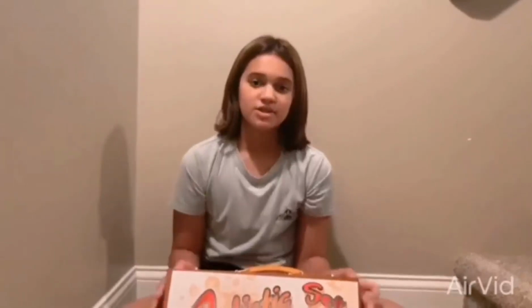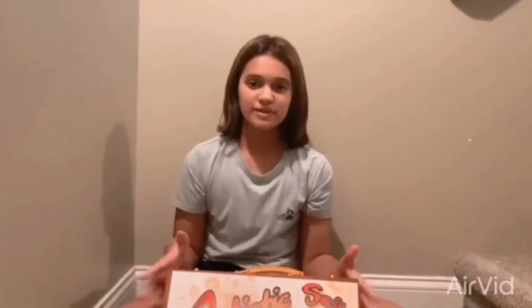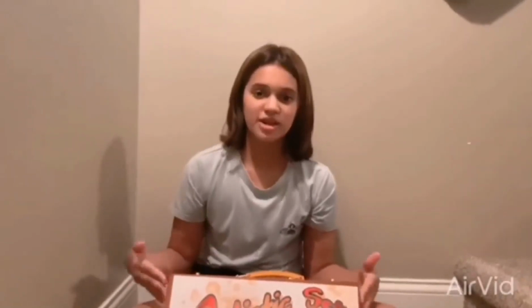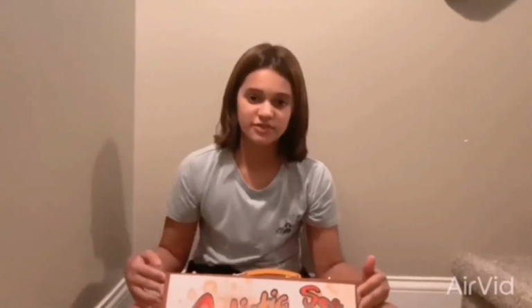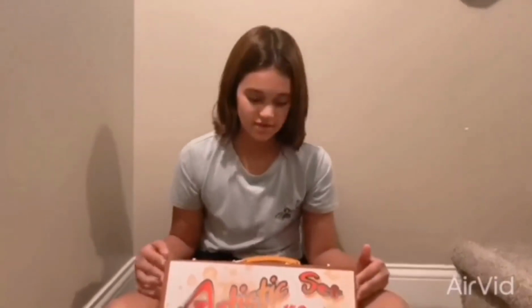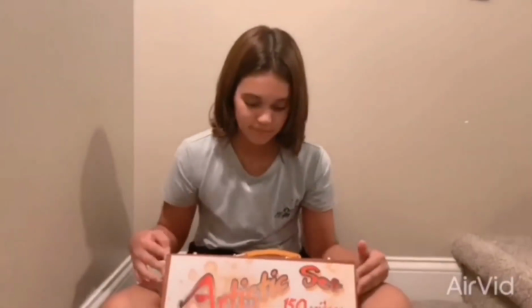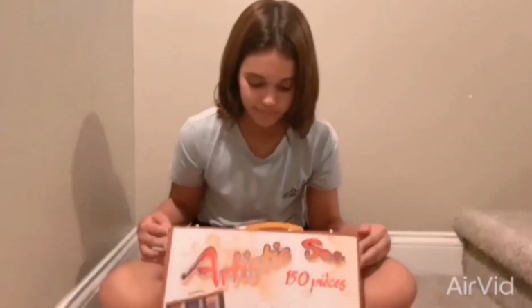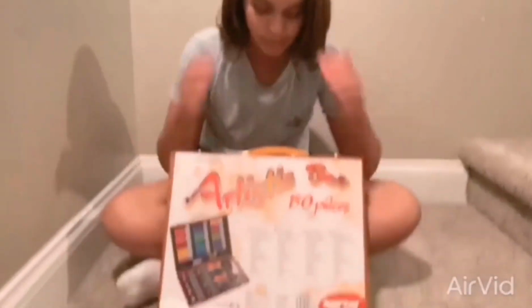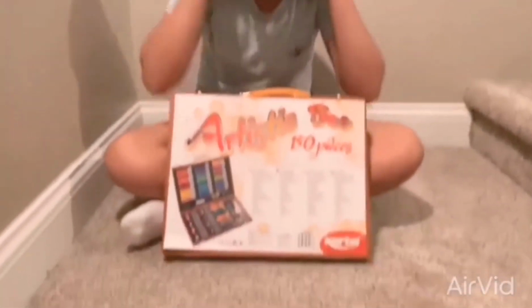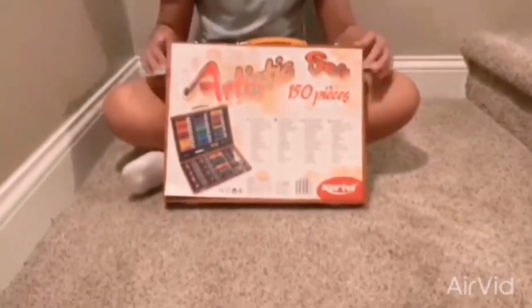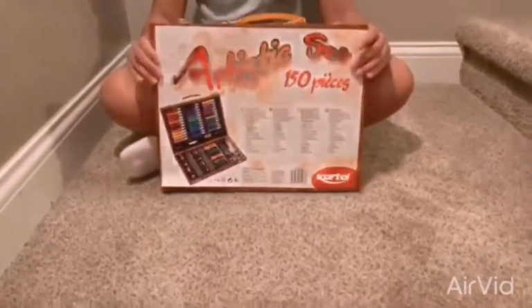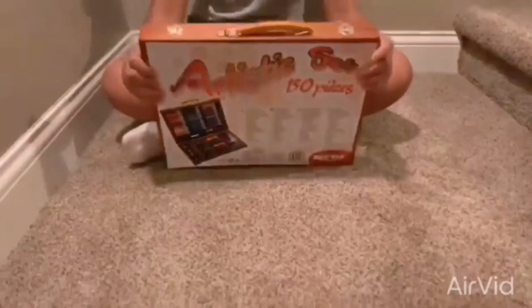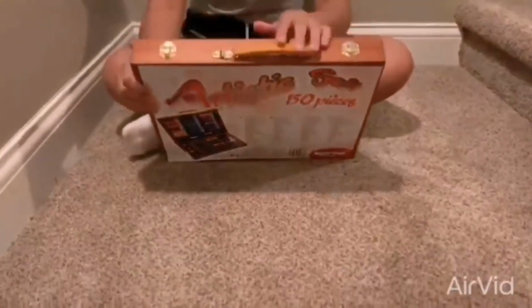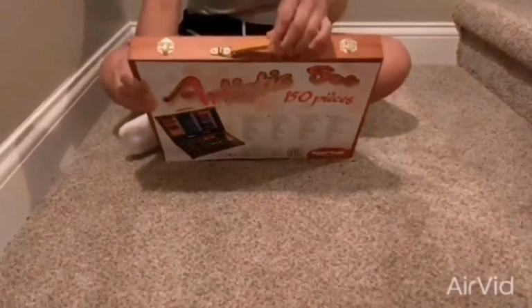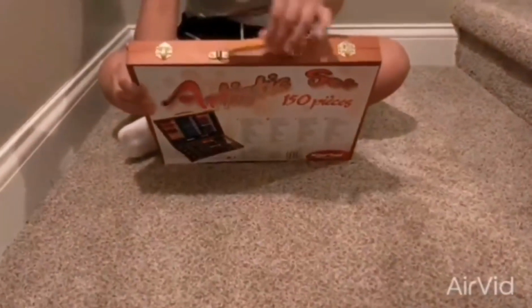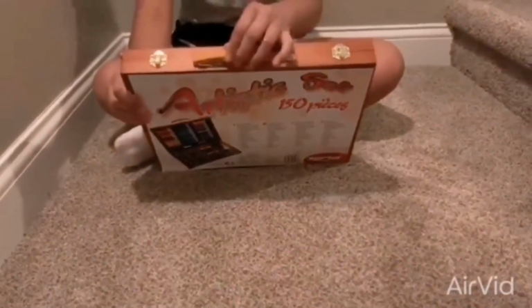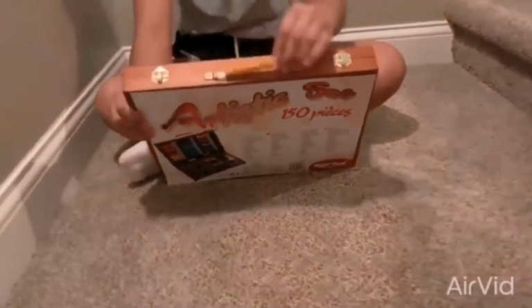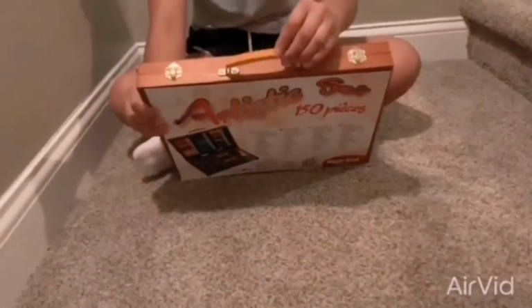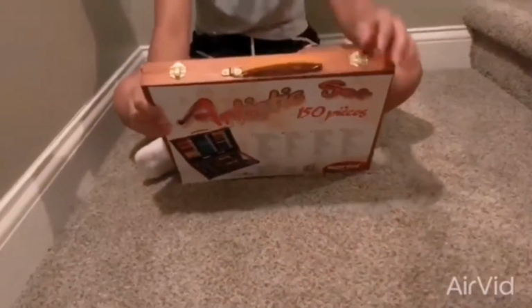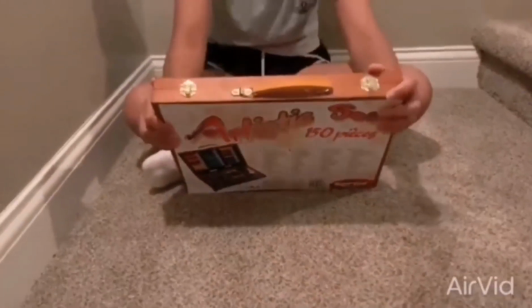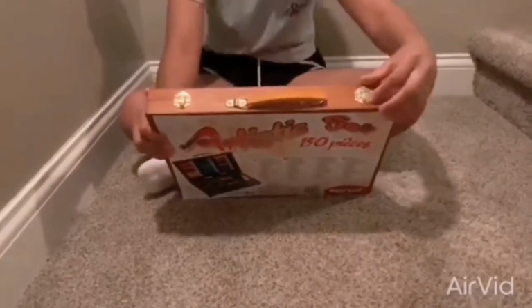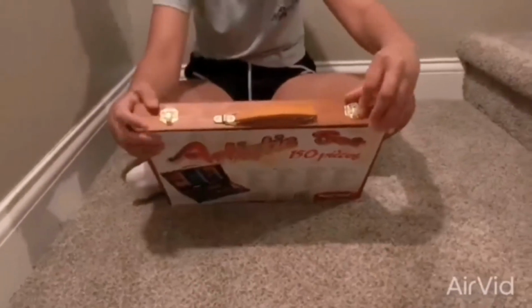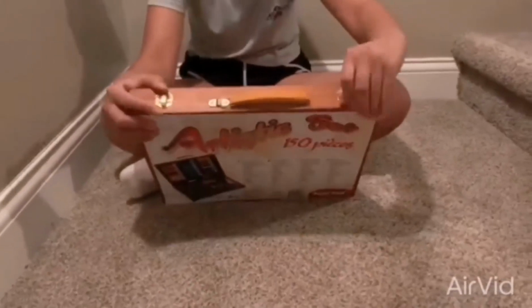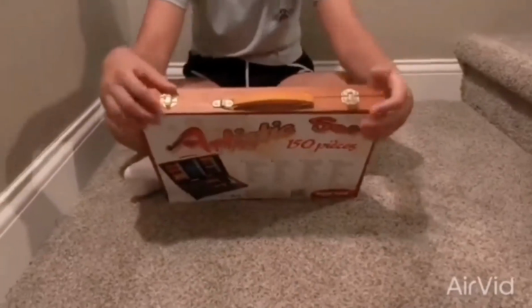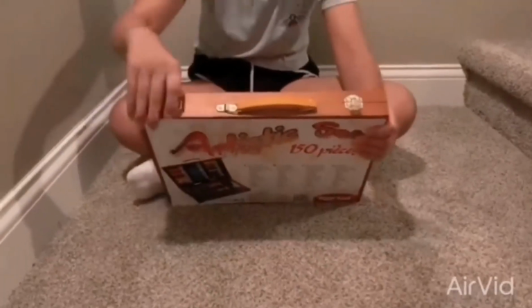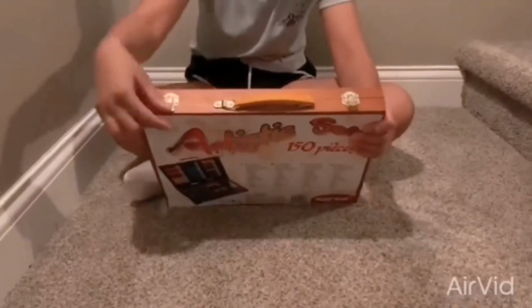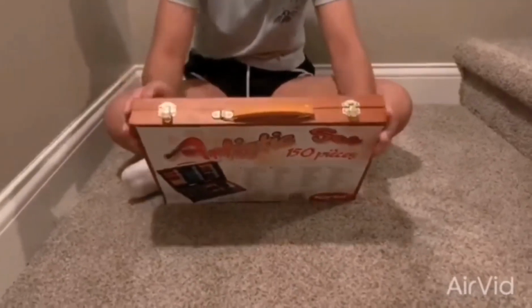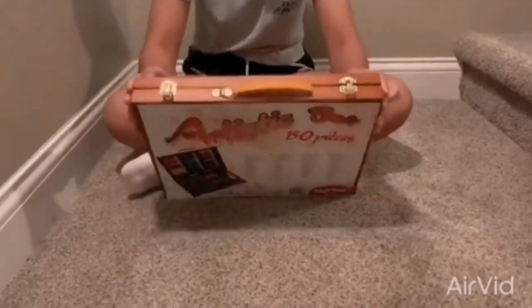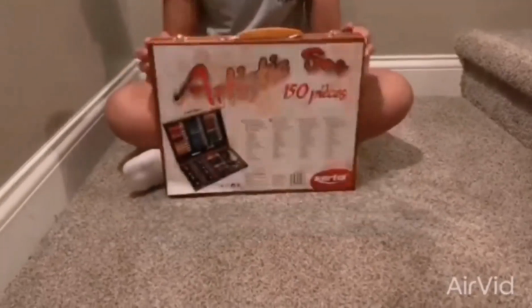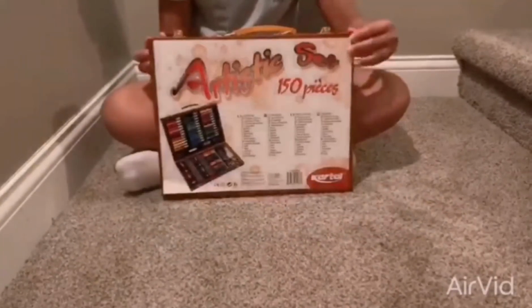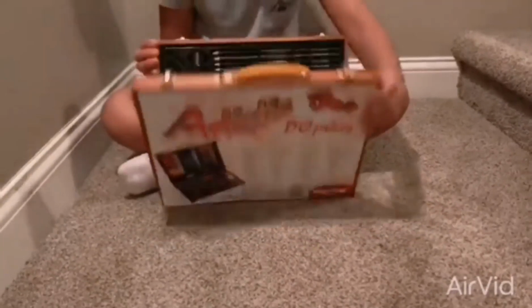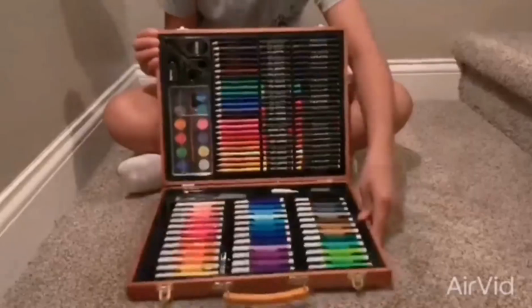So my parents got this 150 piece art set for me off of Amazon and it has this nice little handle that you can go left and forth and it's fun to play with and it has these two little clippies that you open it by and then when you open it...